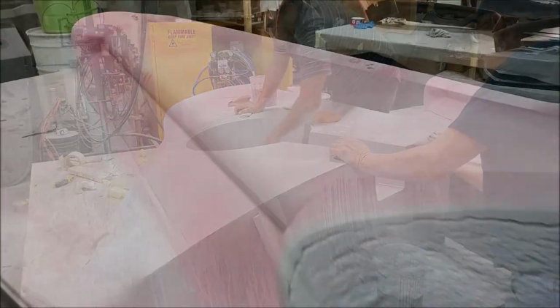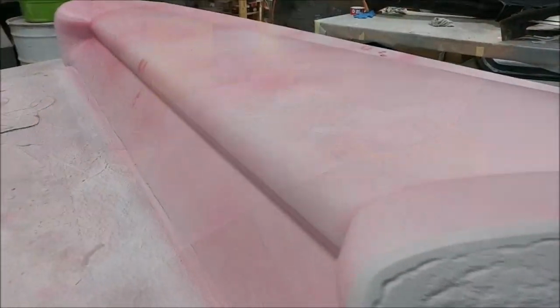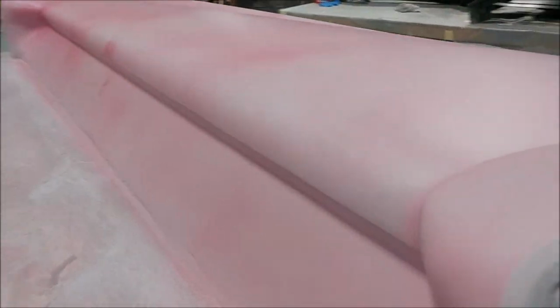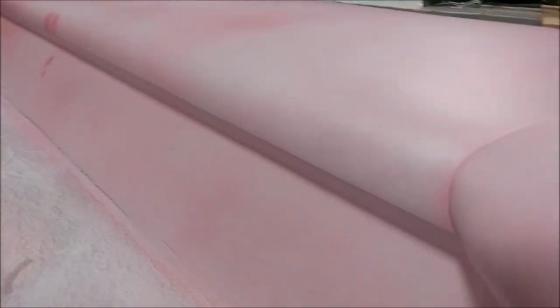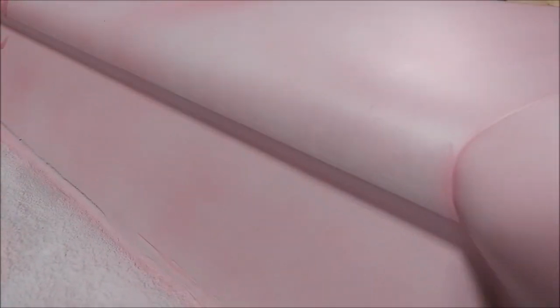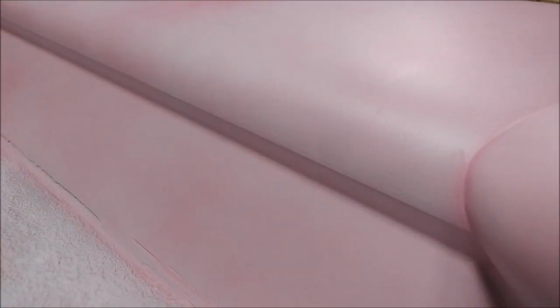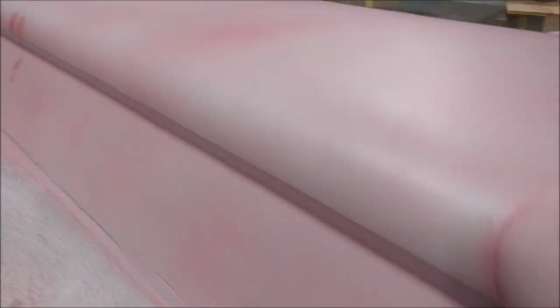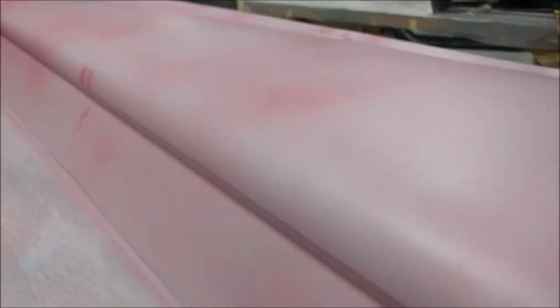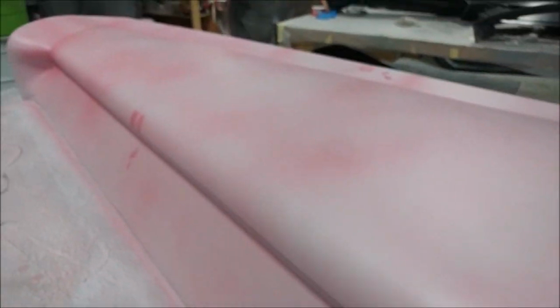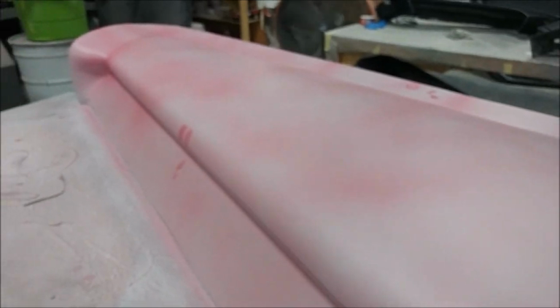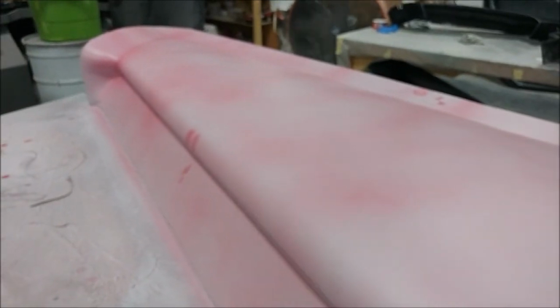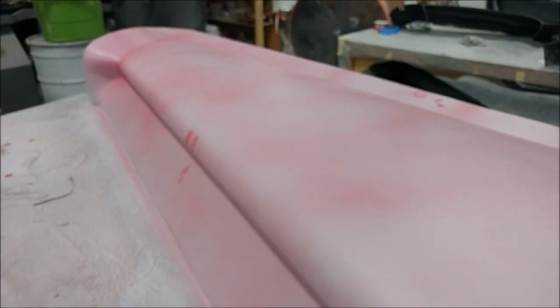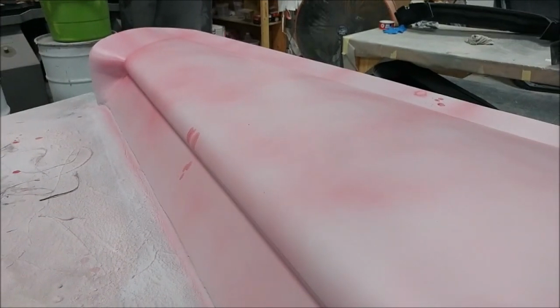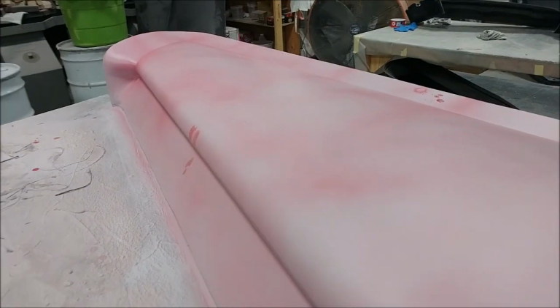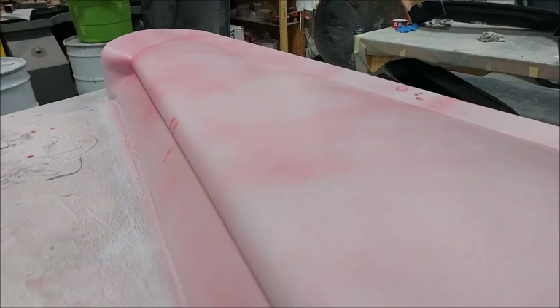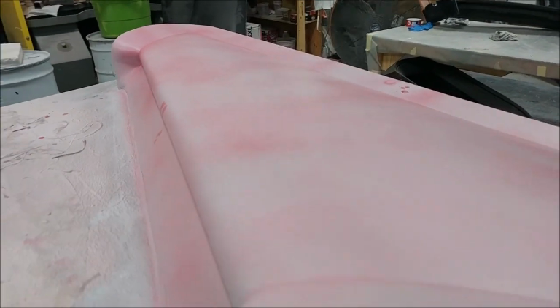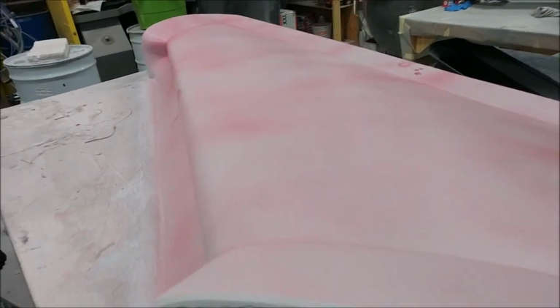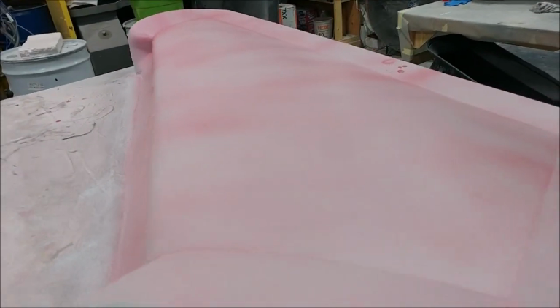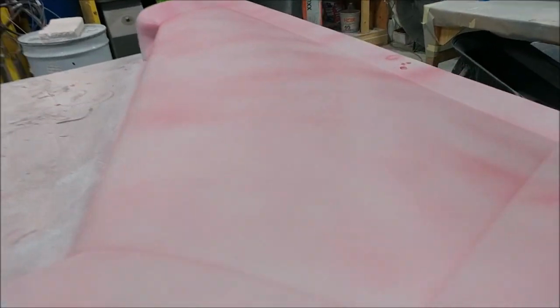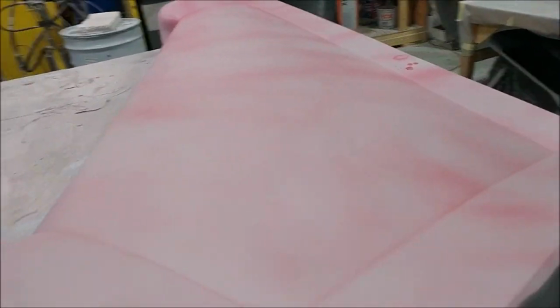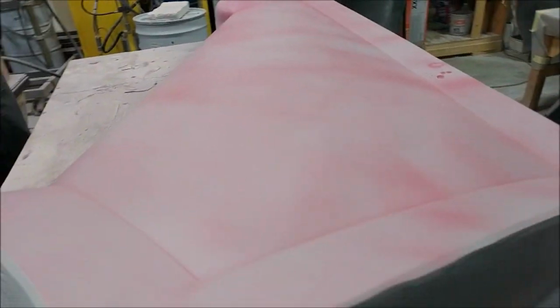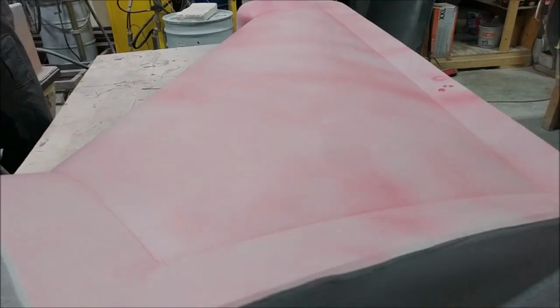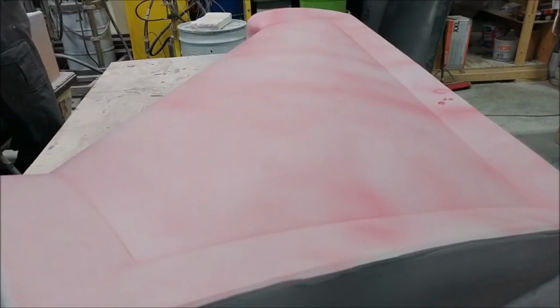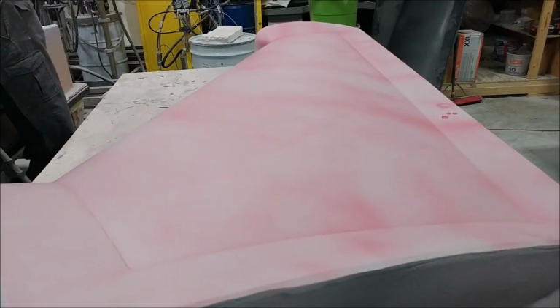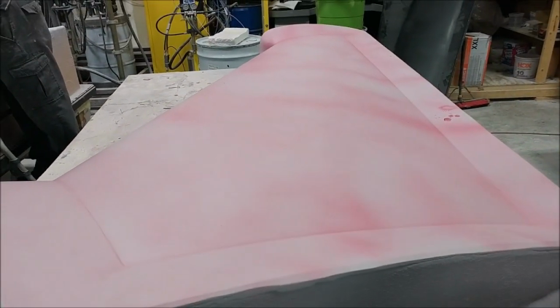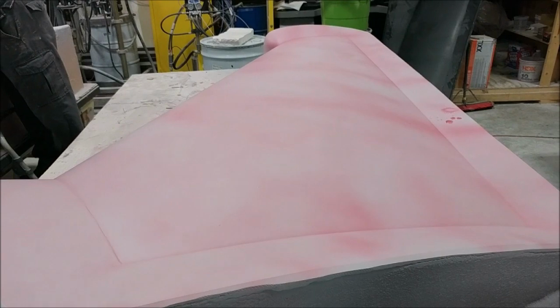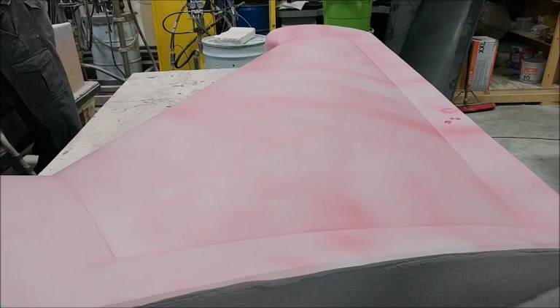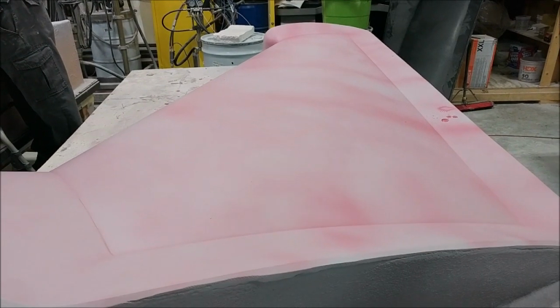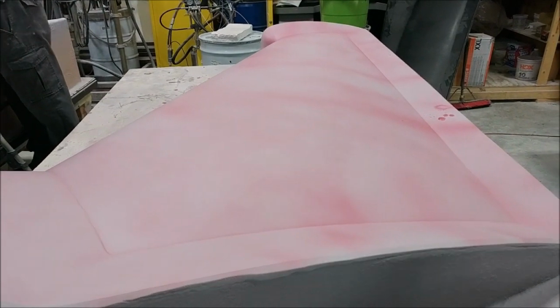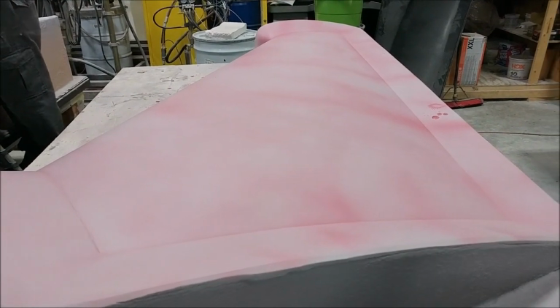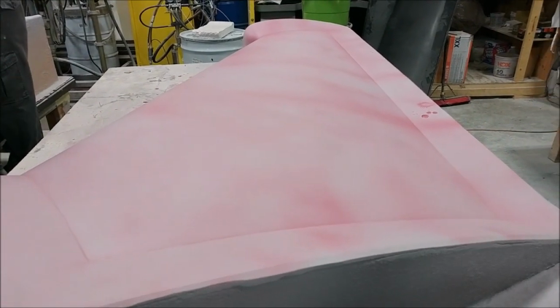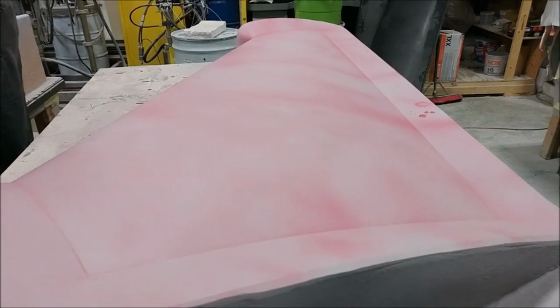This is the right upper wing strake plug, which has already had two coats of primer. It's ready for the last round of sanding, and after that waxing, it'll be ready to pull a mold. So that's coming along well.